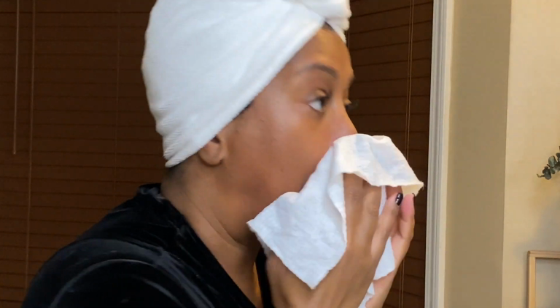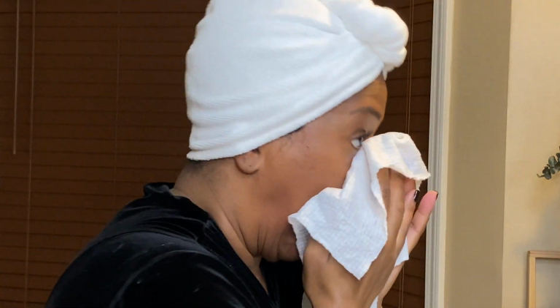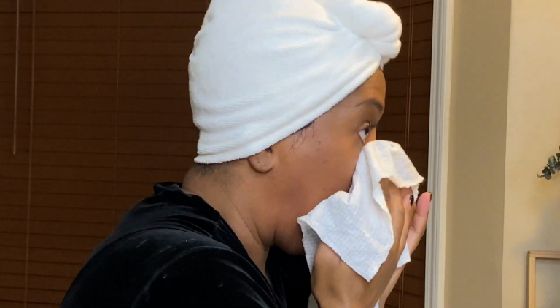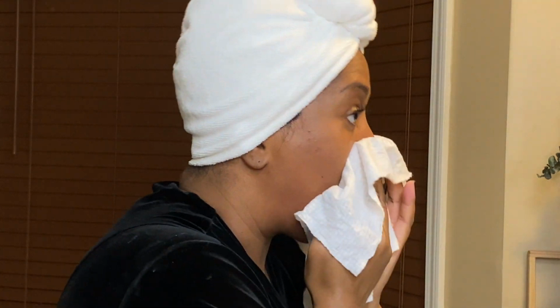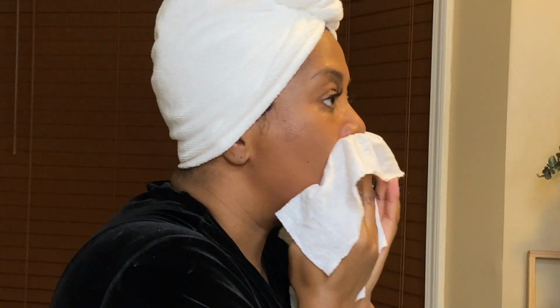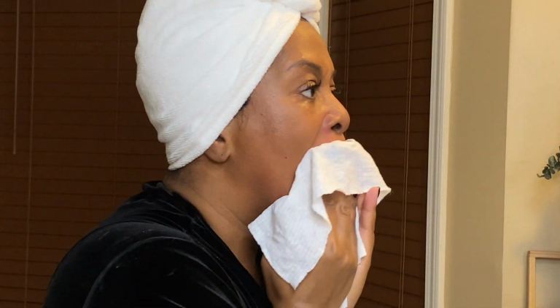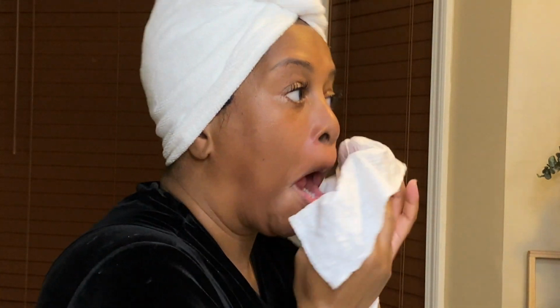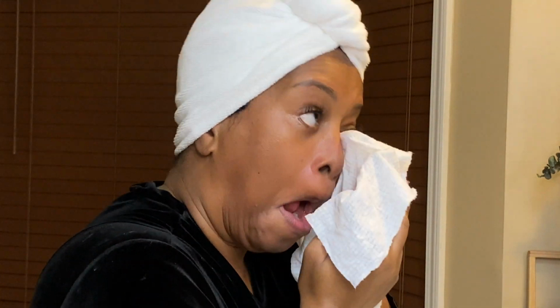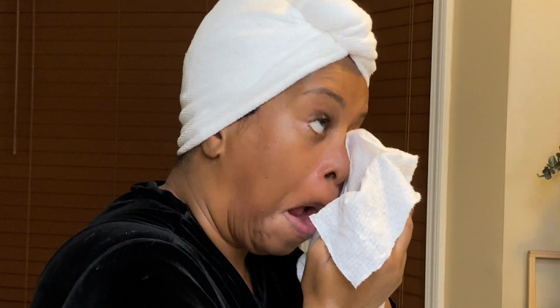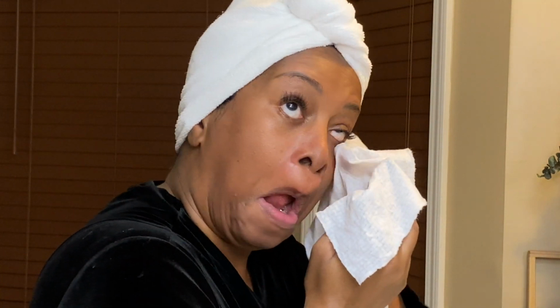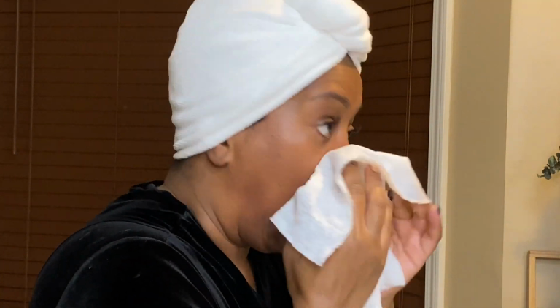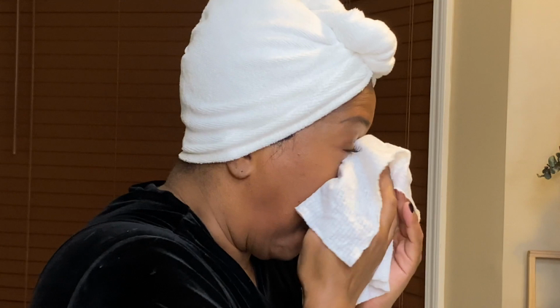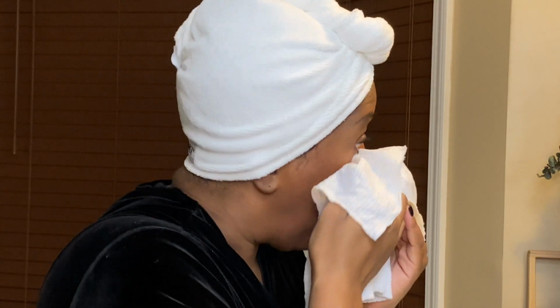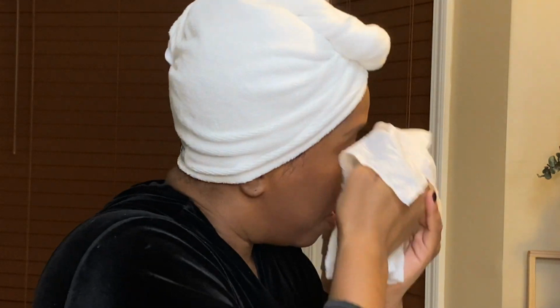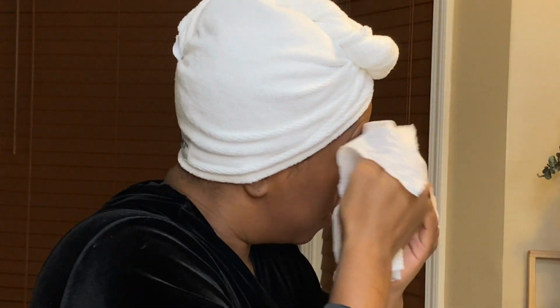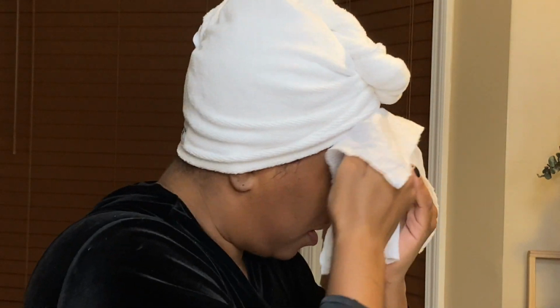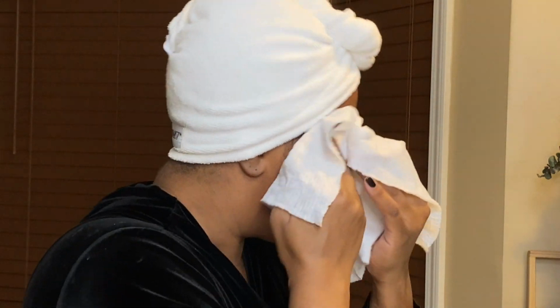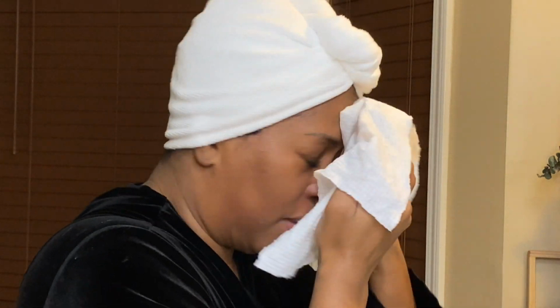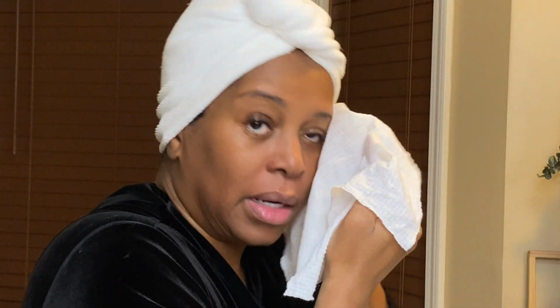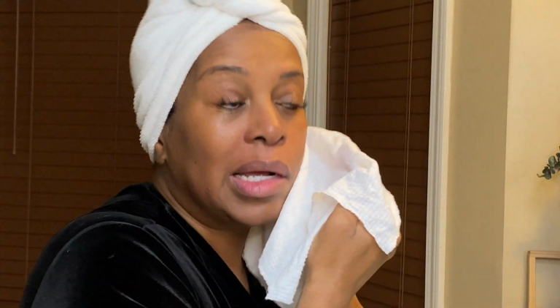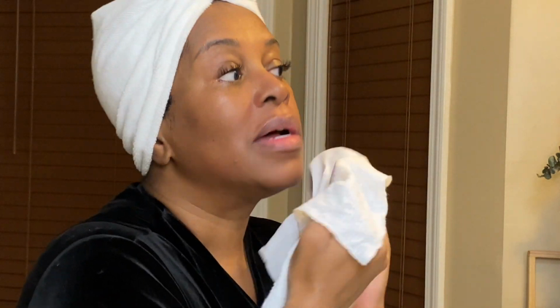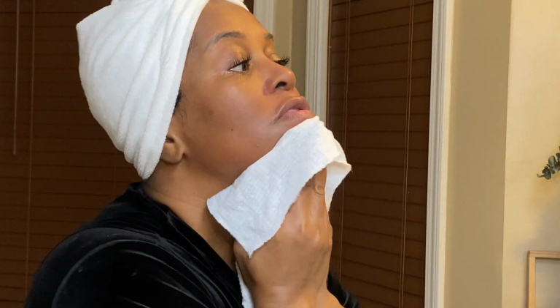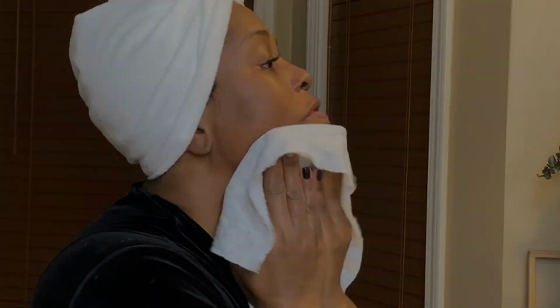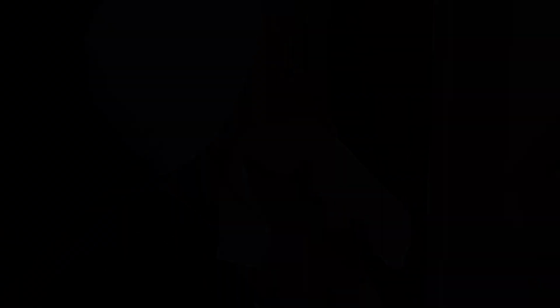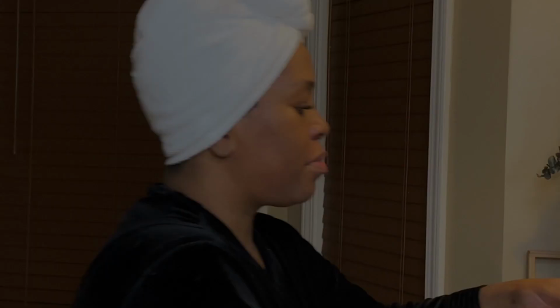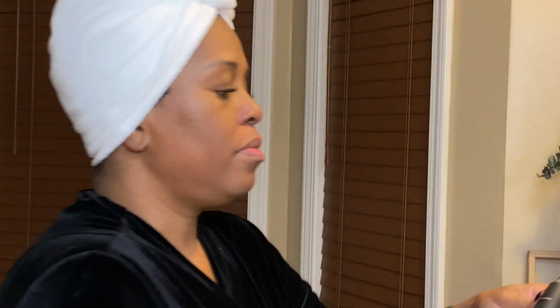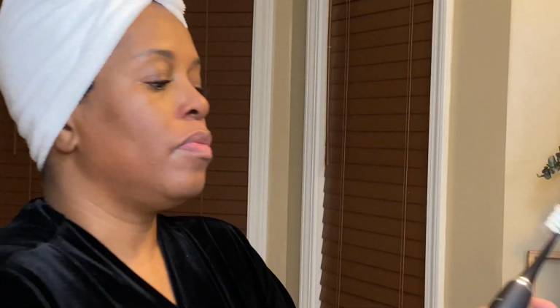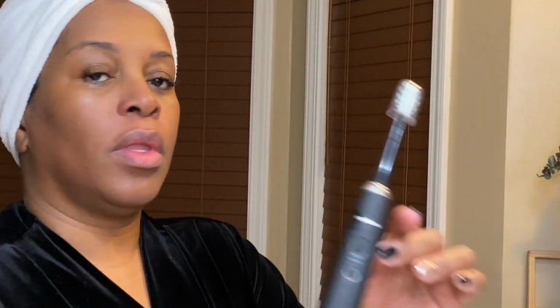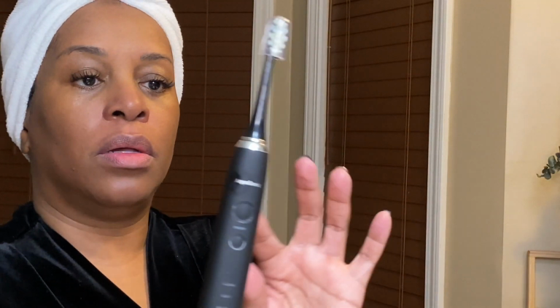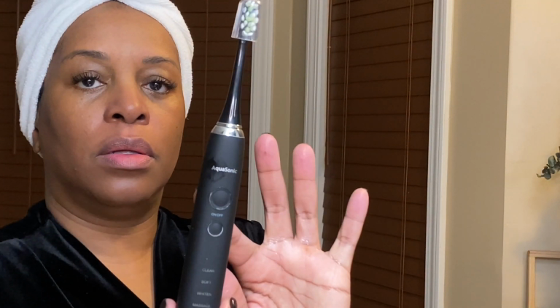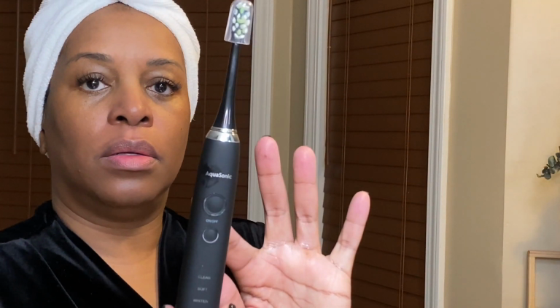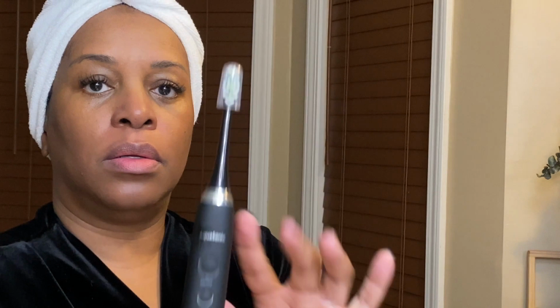Here I'm using the other side of the cleansing cloth, which is the more gentle side of the face cloth.